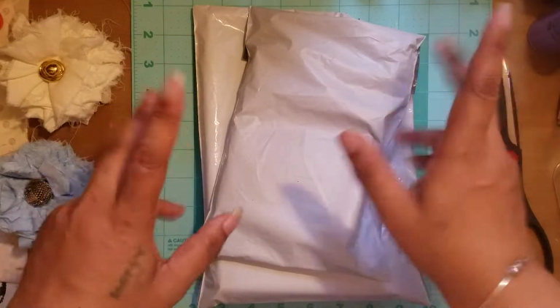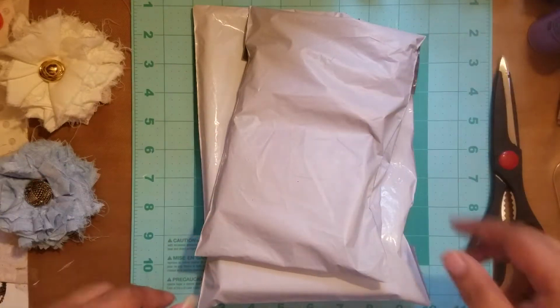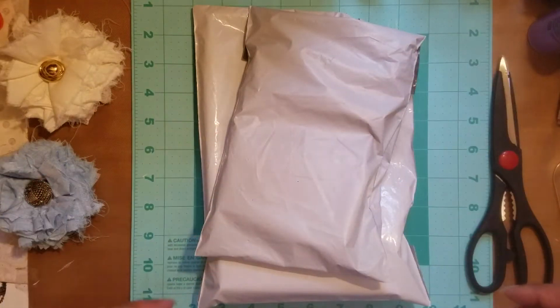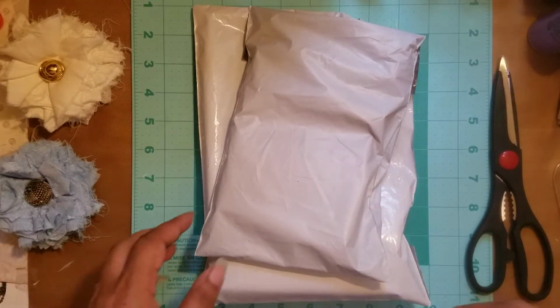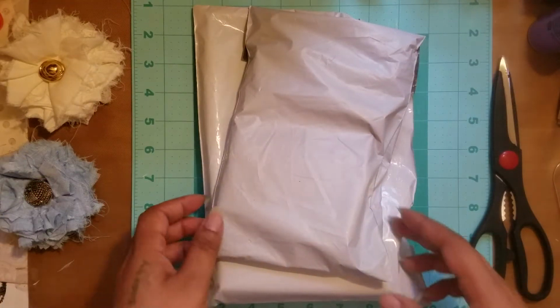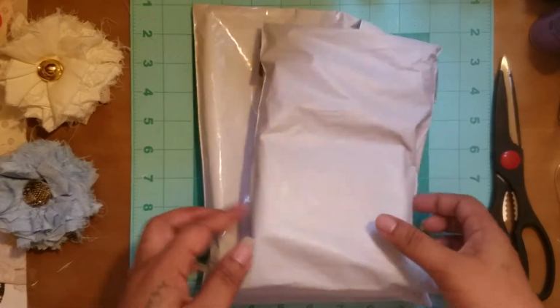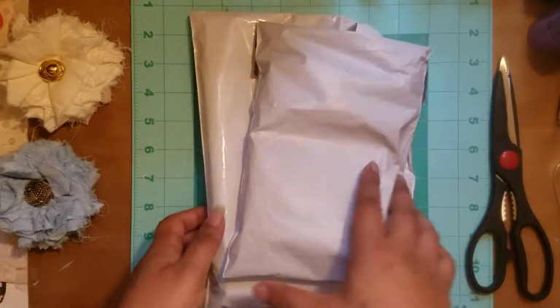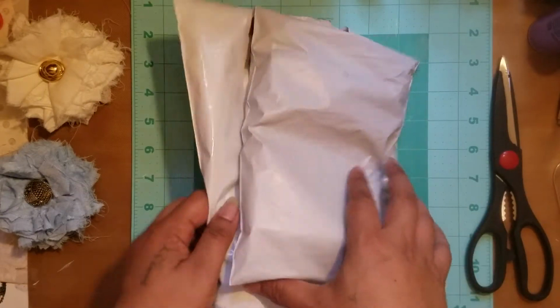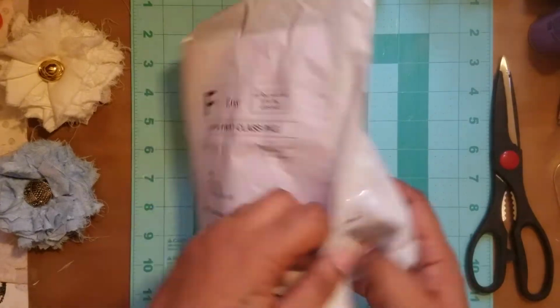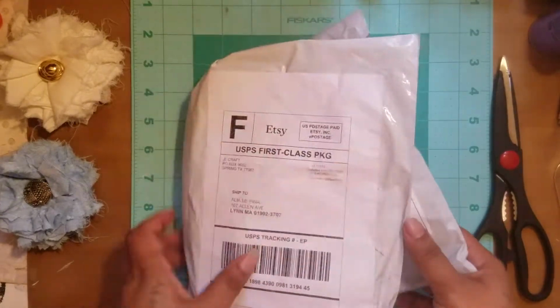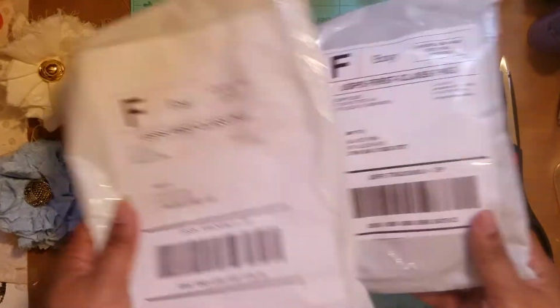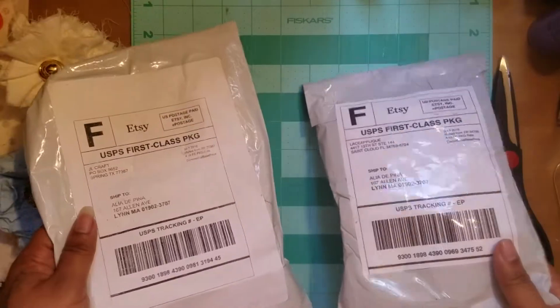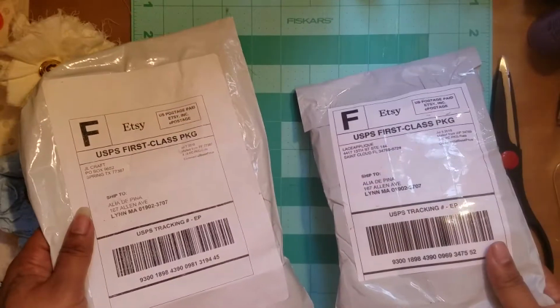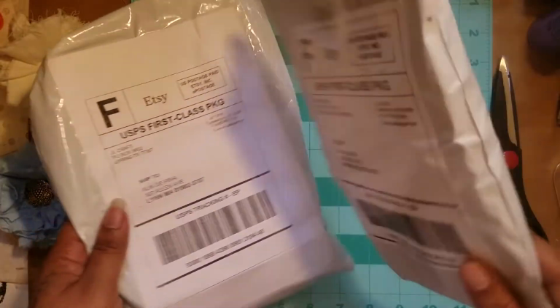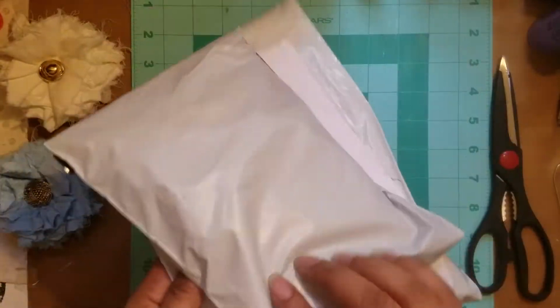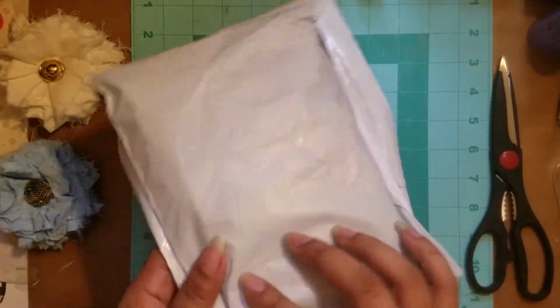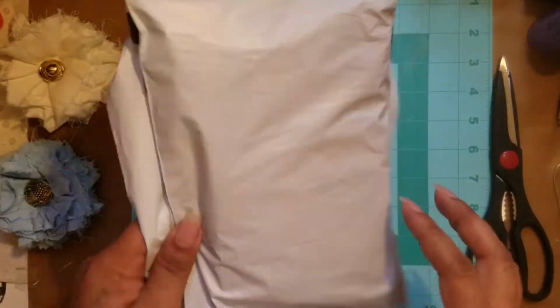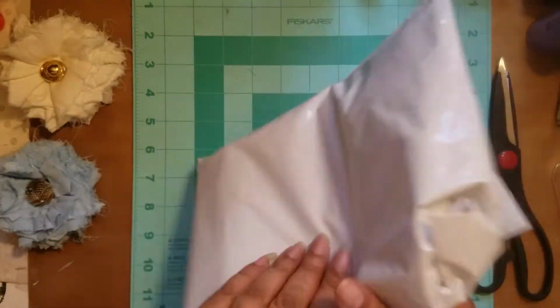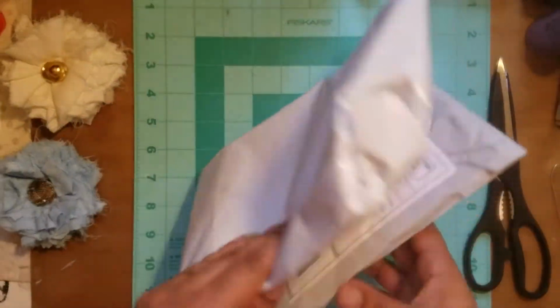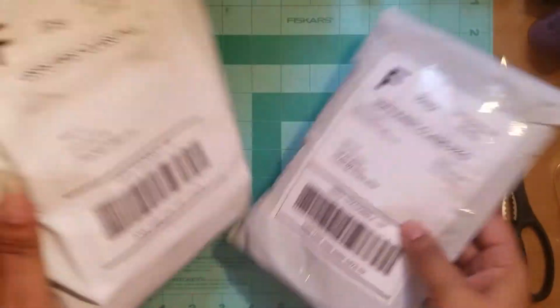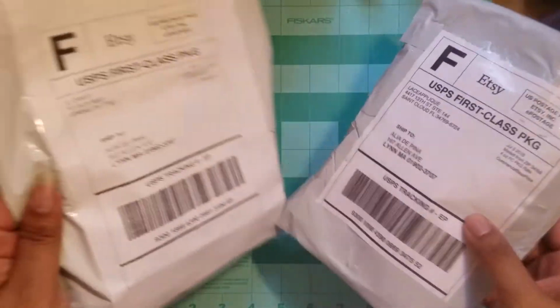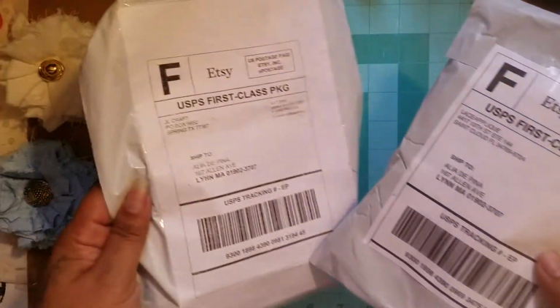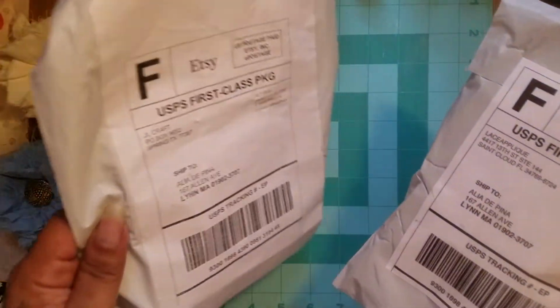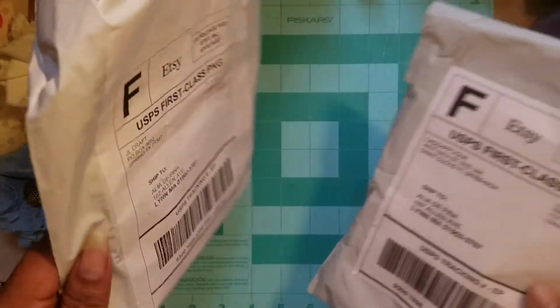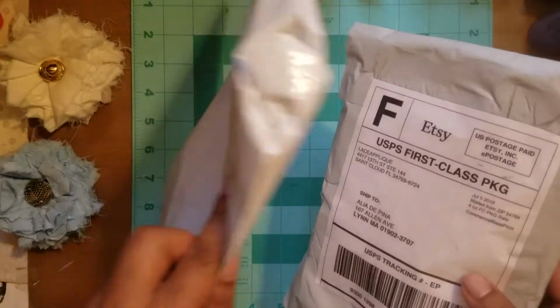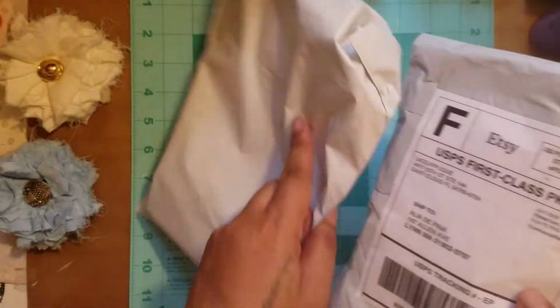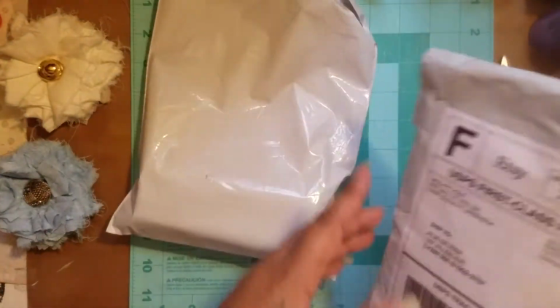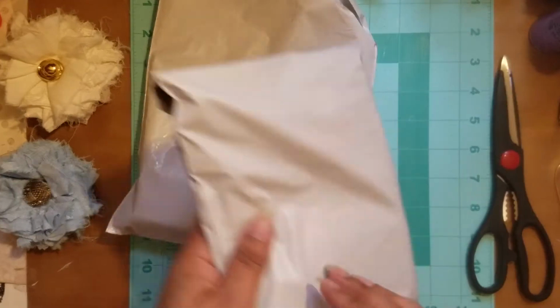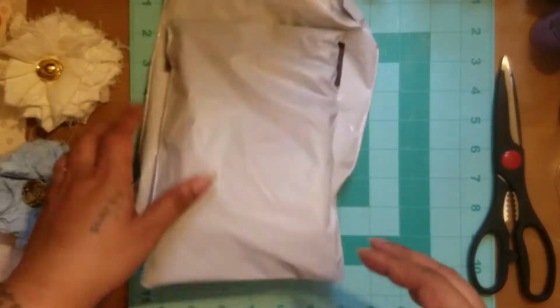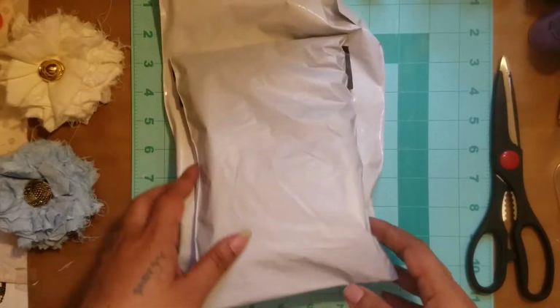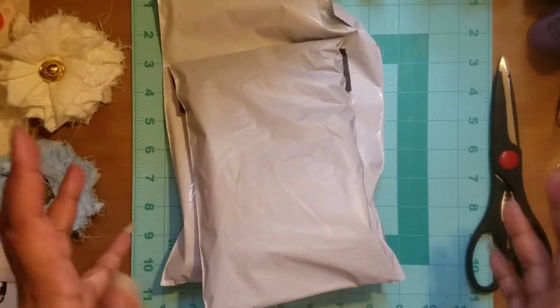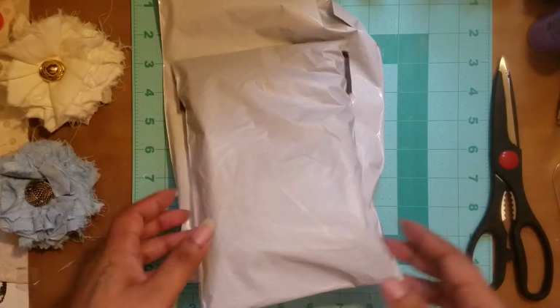Hi everyone, it's Aaliyah. Welcome back to my channel. As you can see, I have two packages here that I would love to open with you guys.